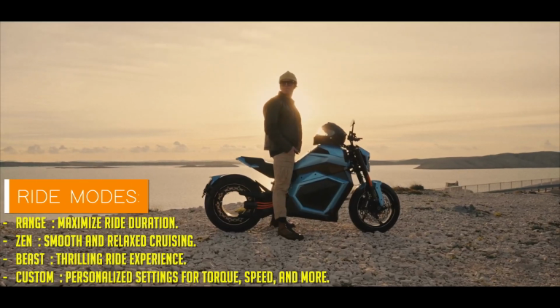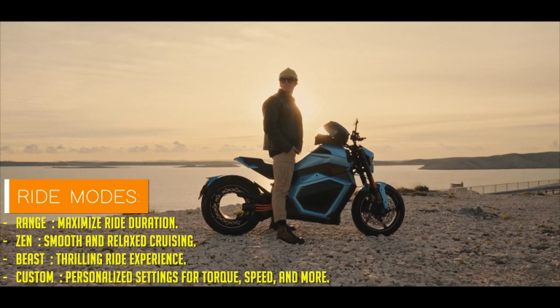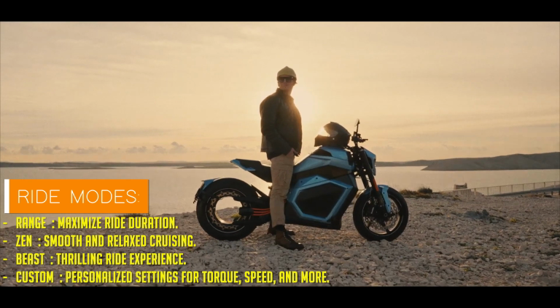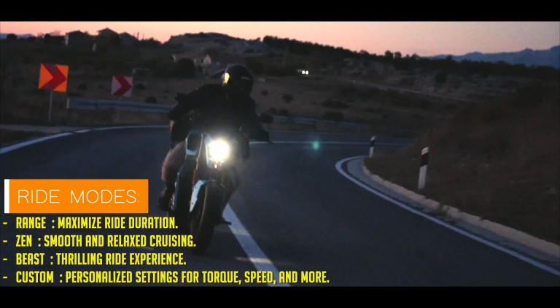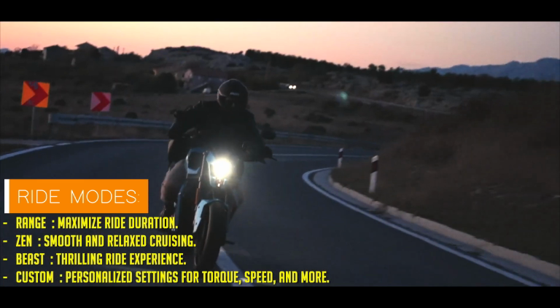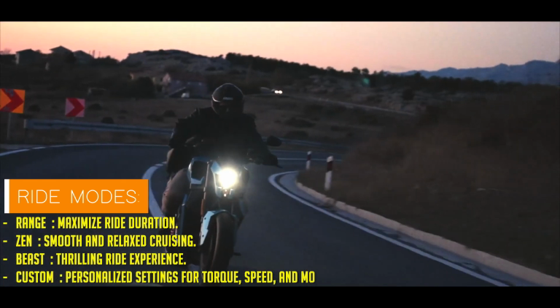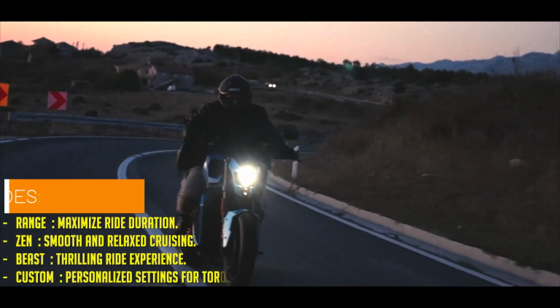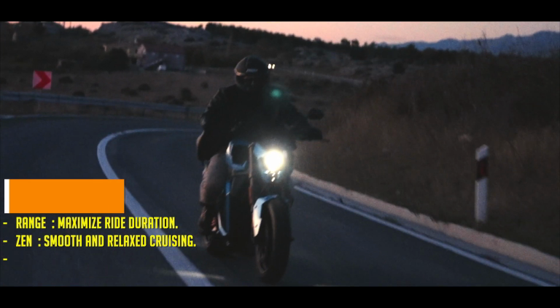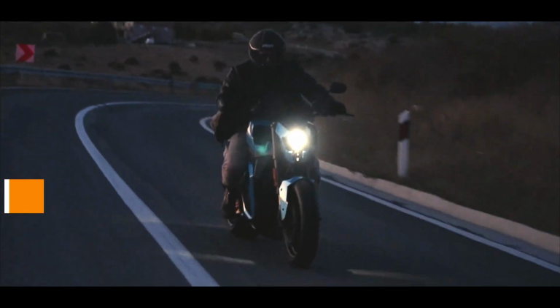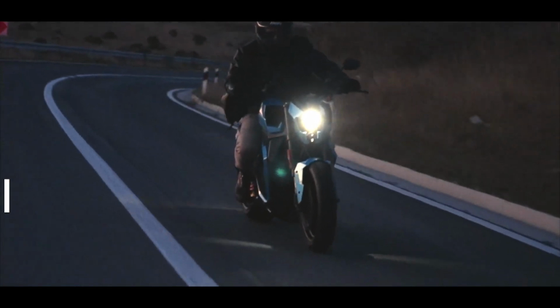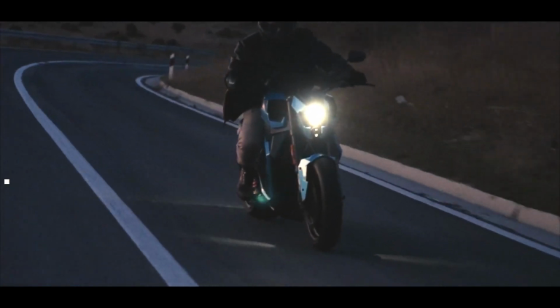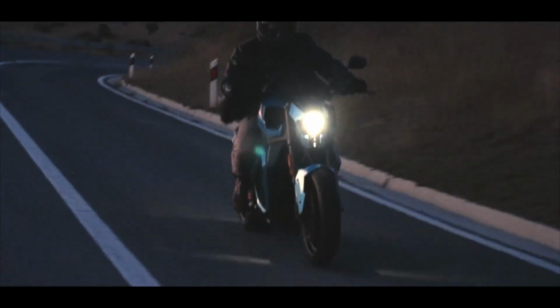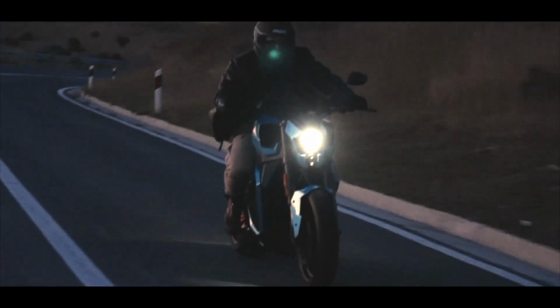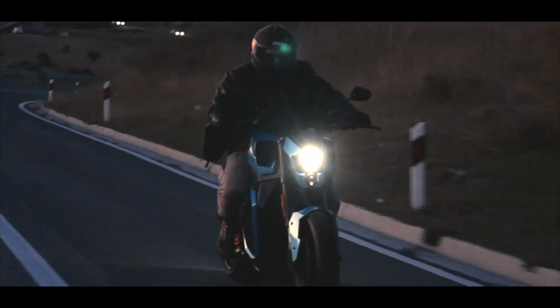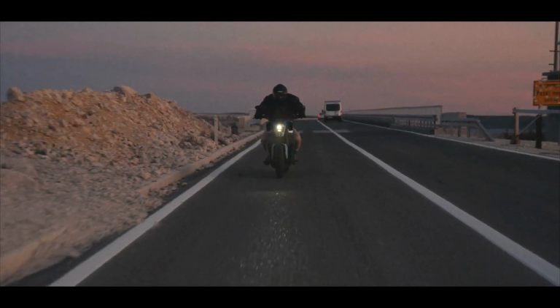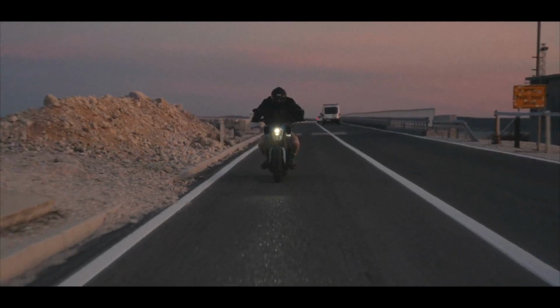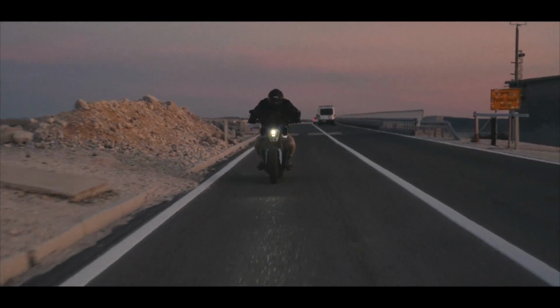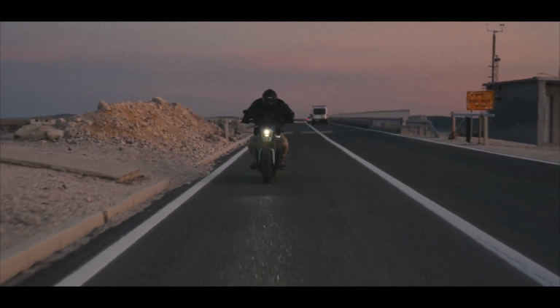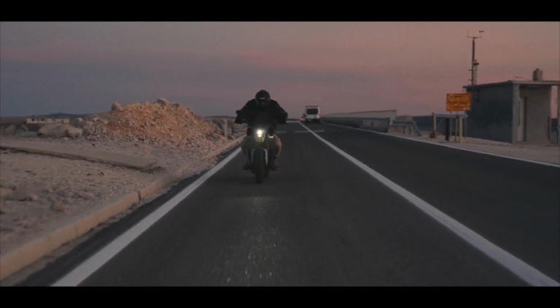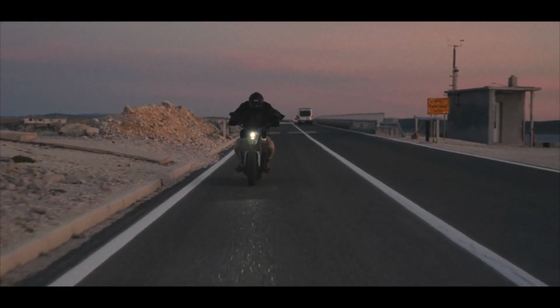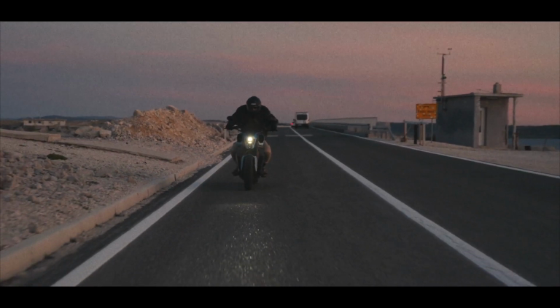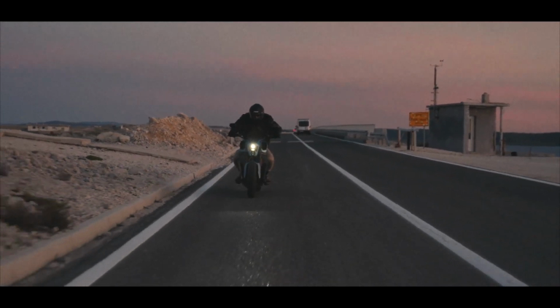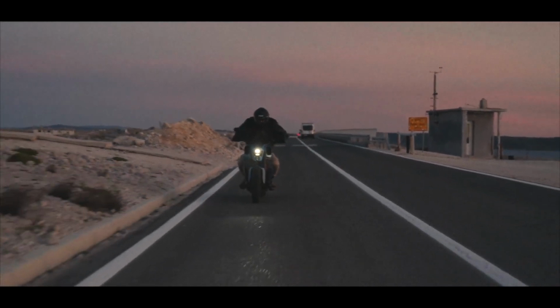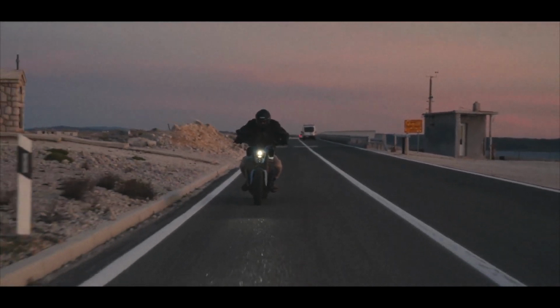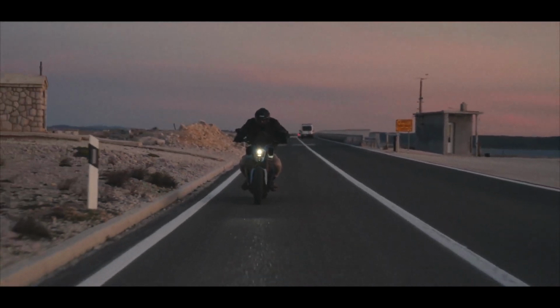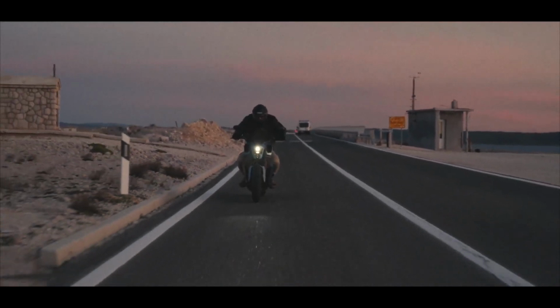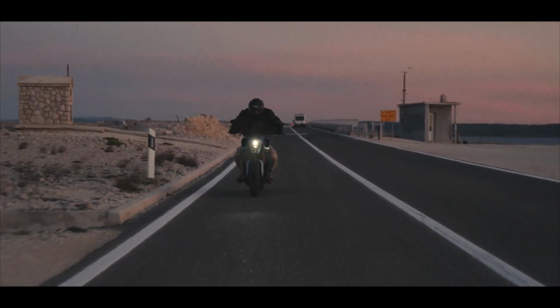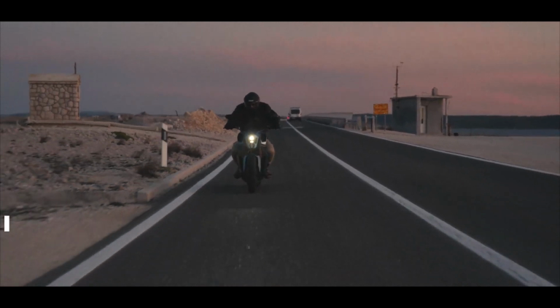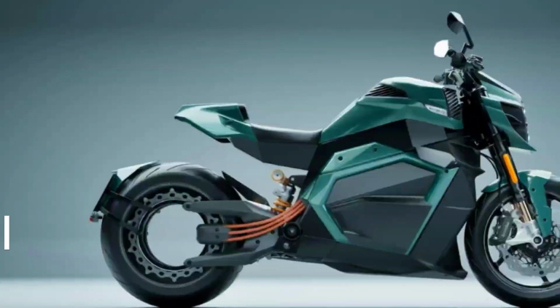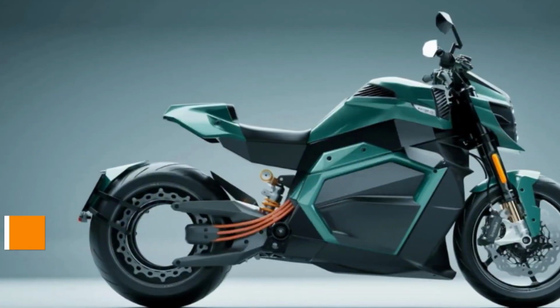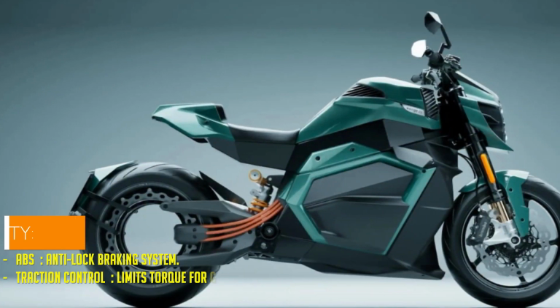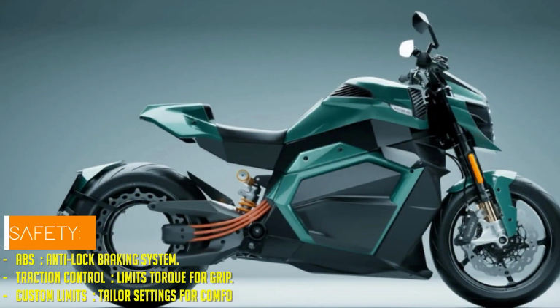That's barely enough time to grab a coffee and contemplate your life choices. The Verge motorcycles are powered by Starmatter, a software and intelligence platform that promises seamless updates and next-gen HMI technology. Because why should your bike be smarter than your smartphone?